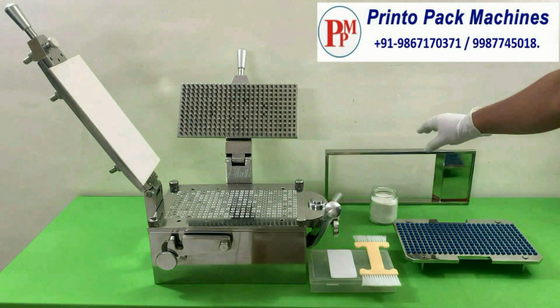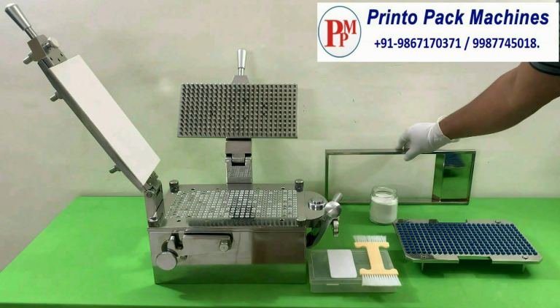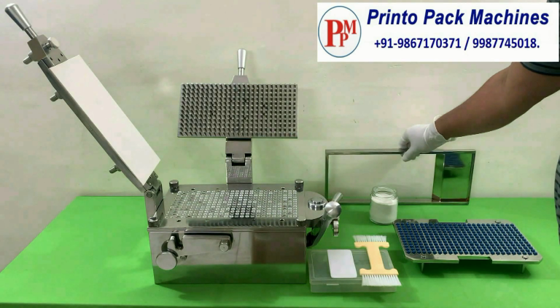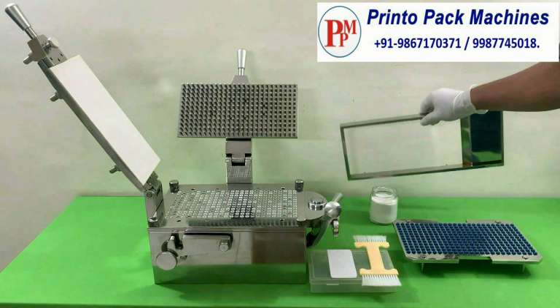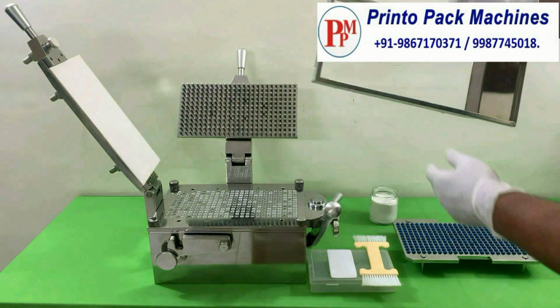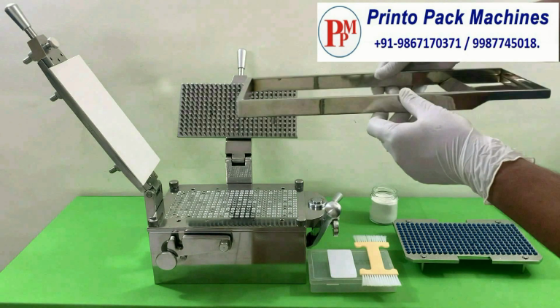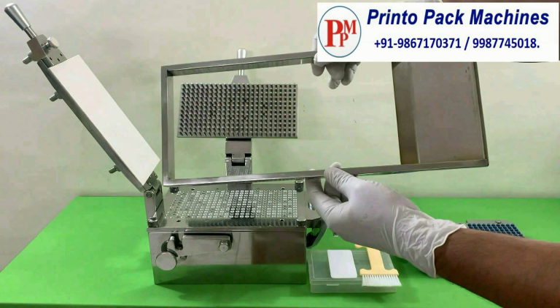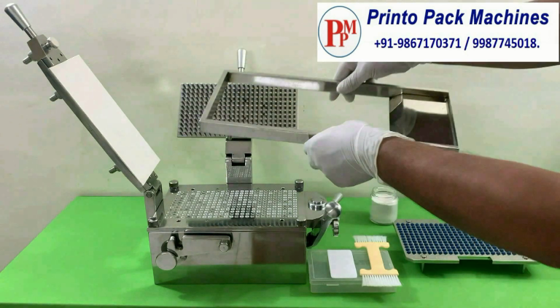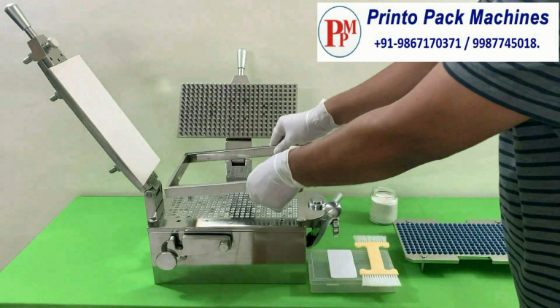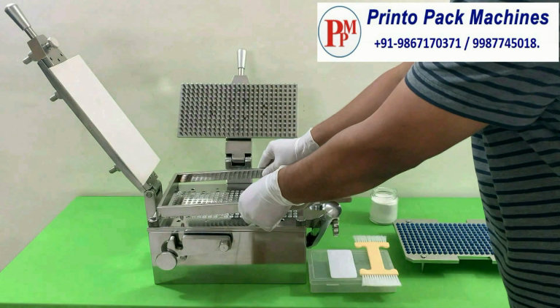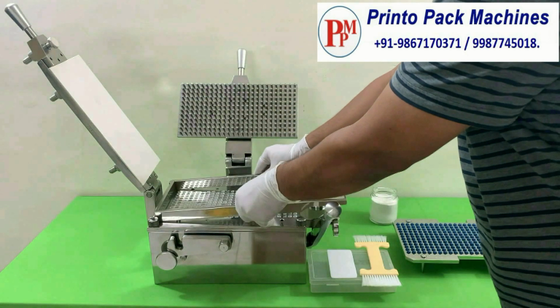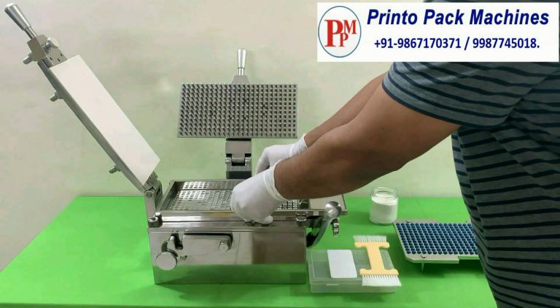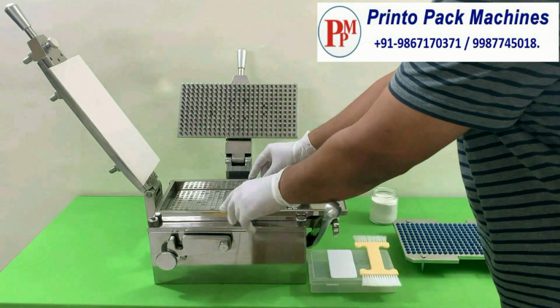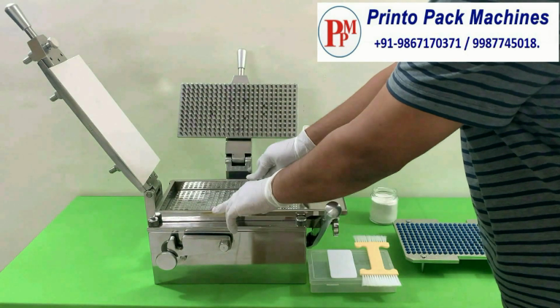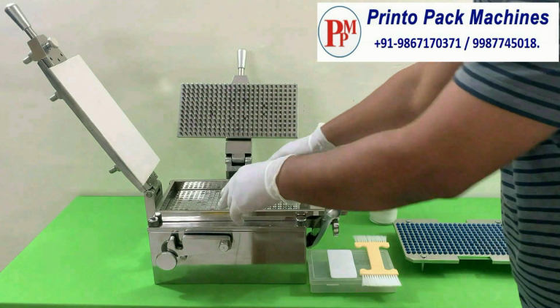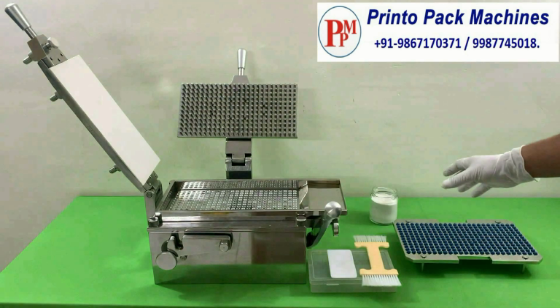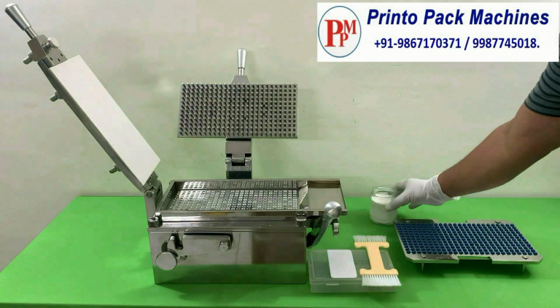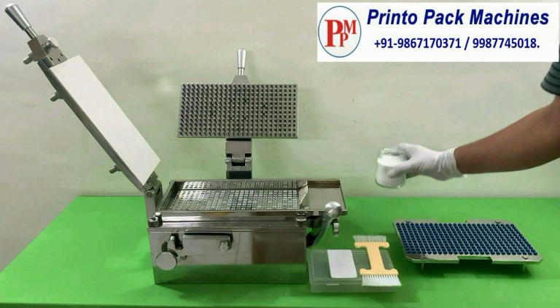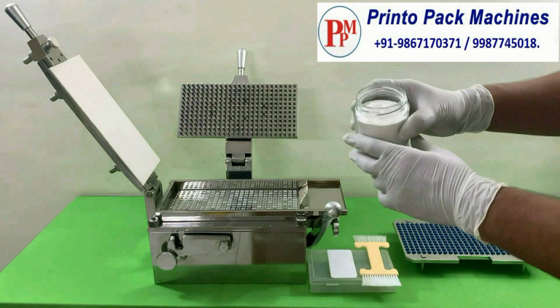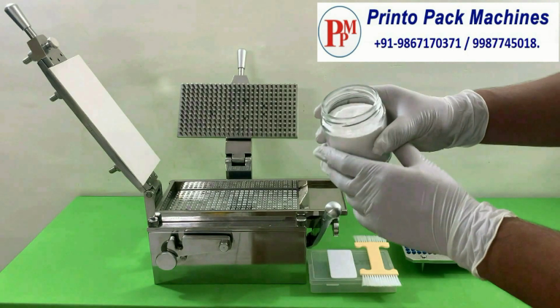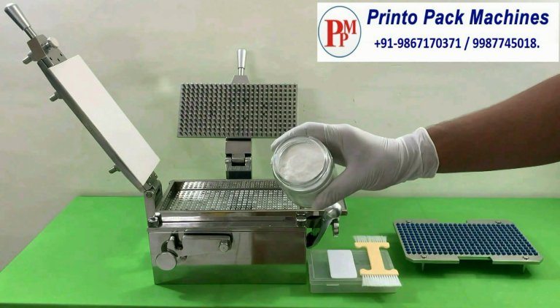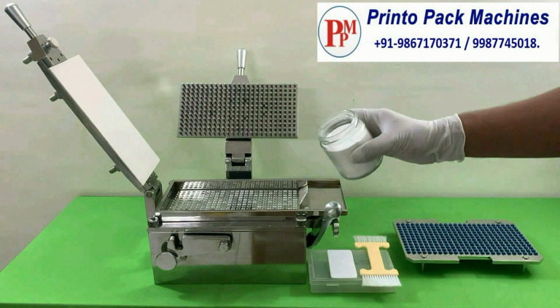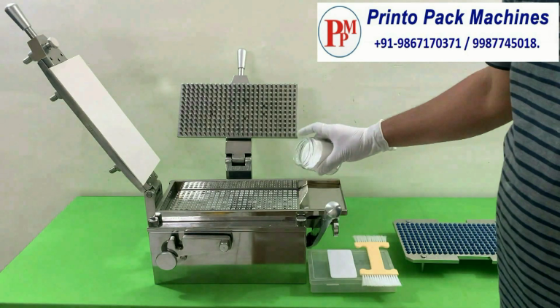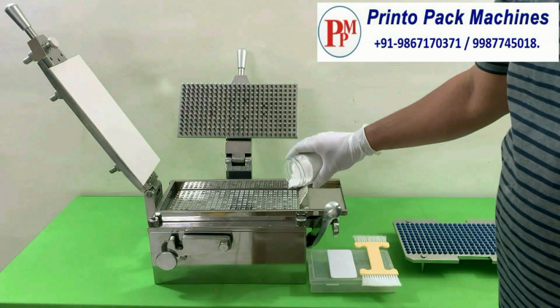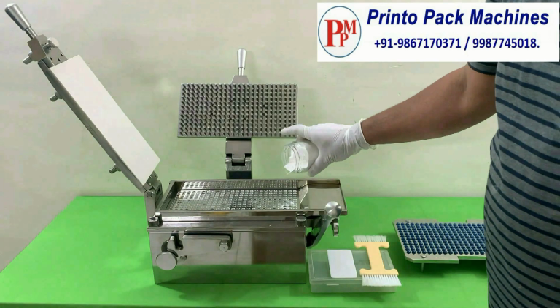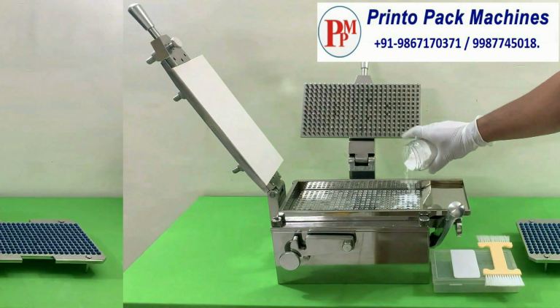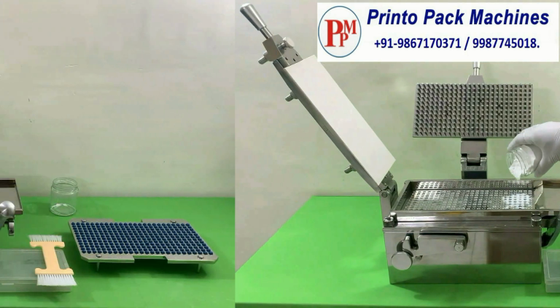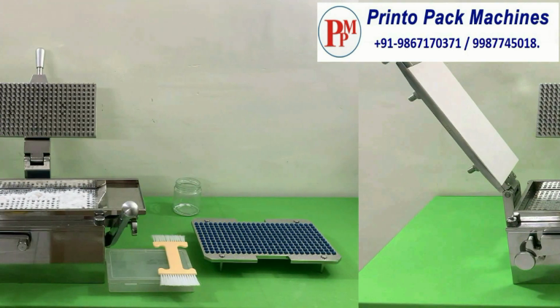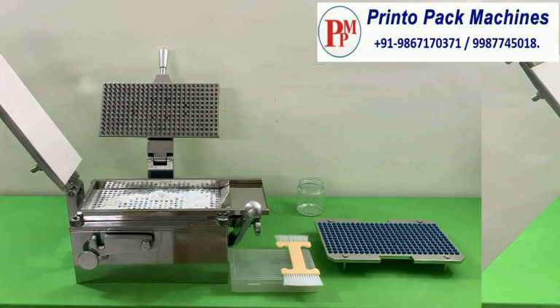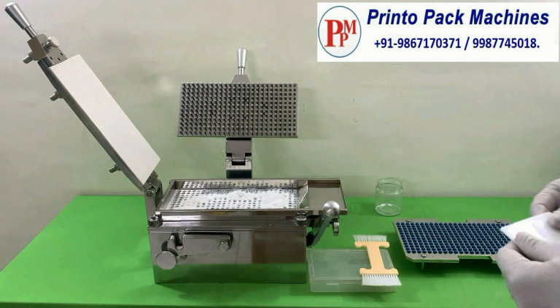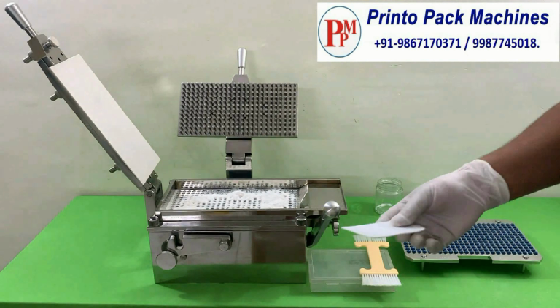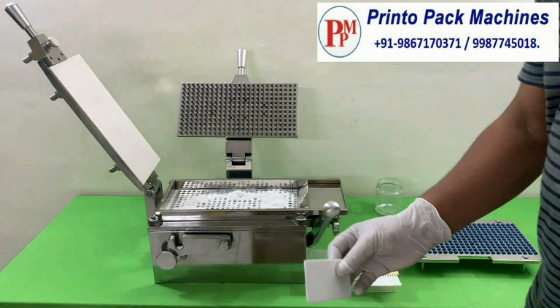Then keep the powder tray on the machine as shown. After that, spread and fill the powder into the empty capsules by using the Teflon Powder Spreader.